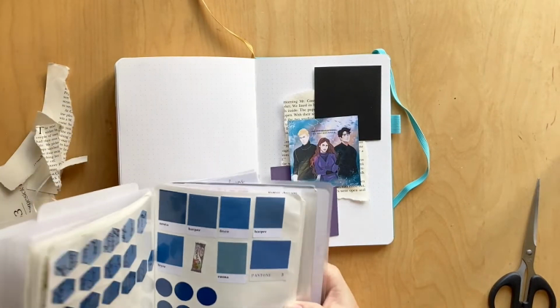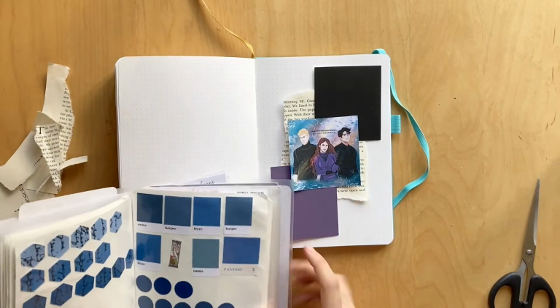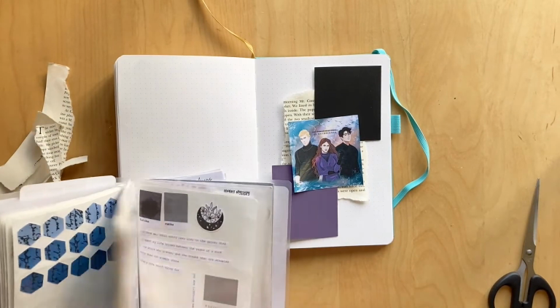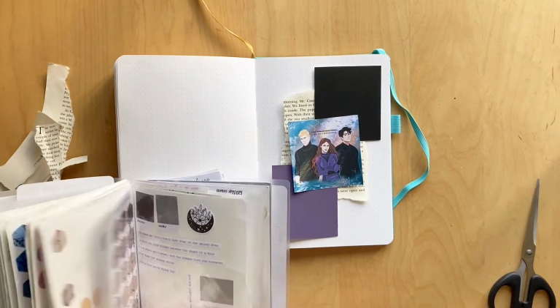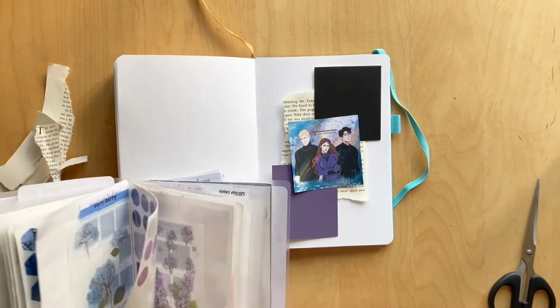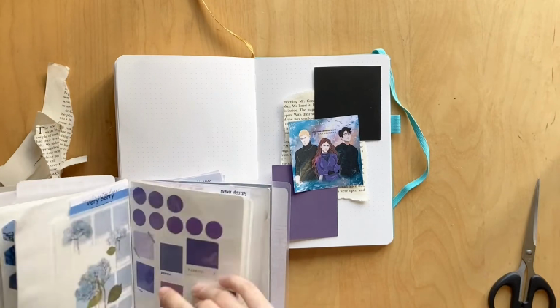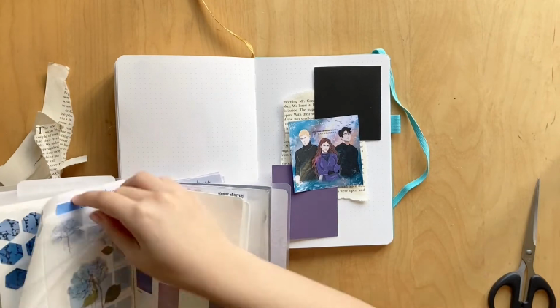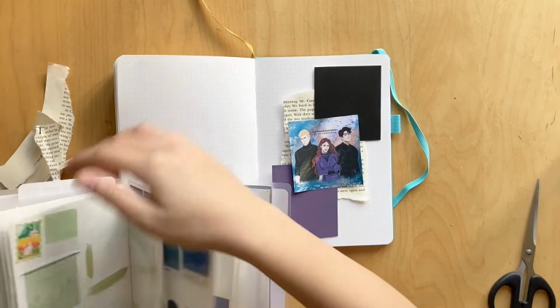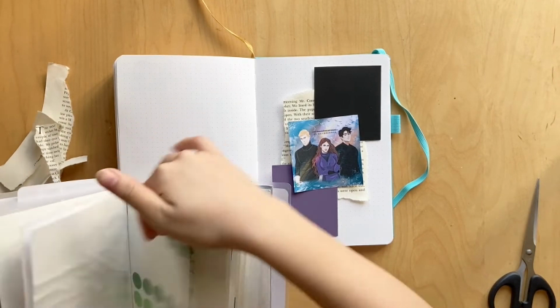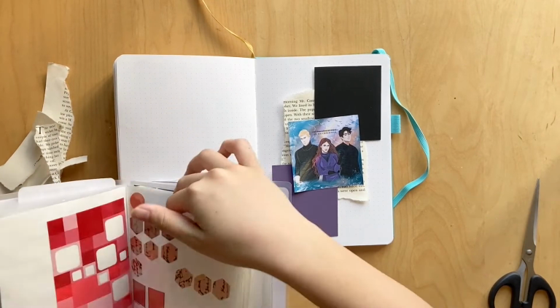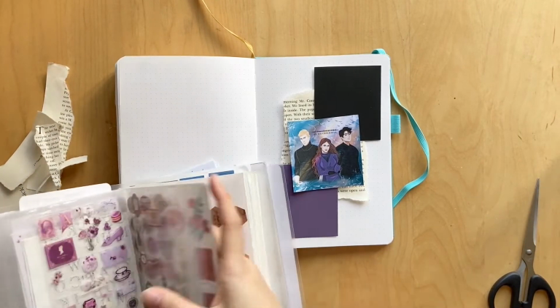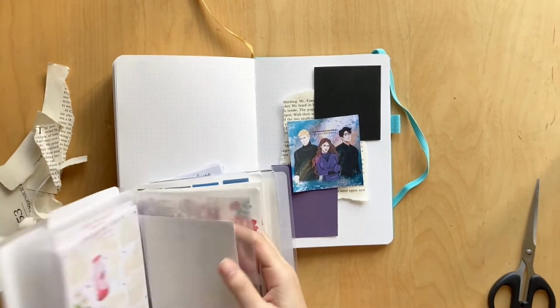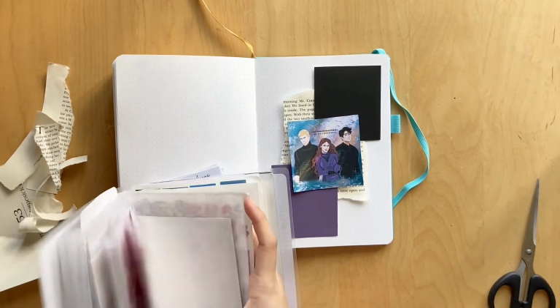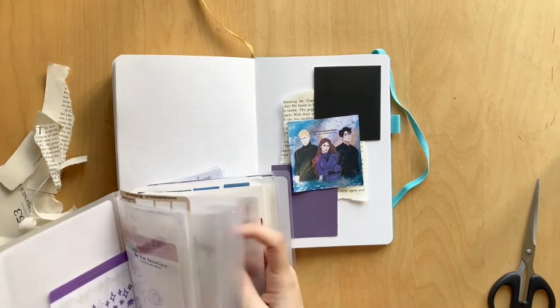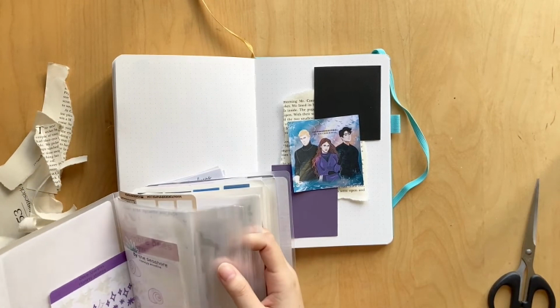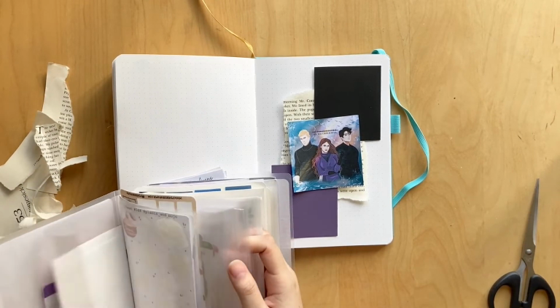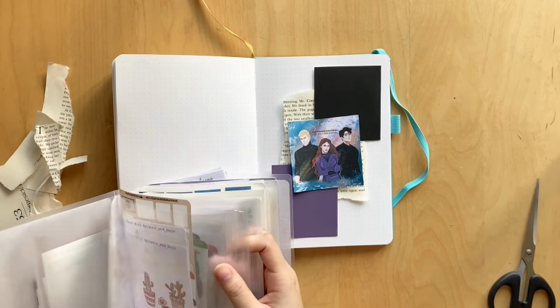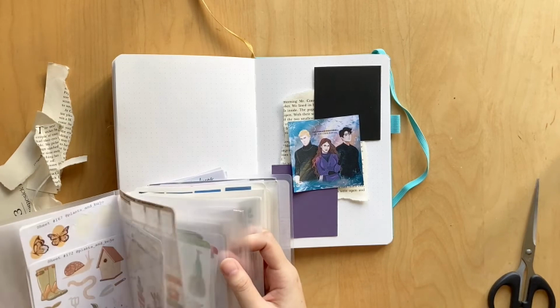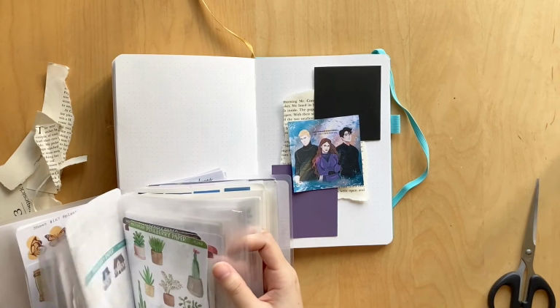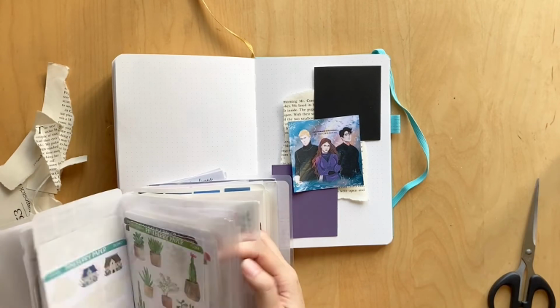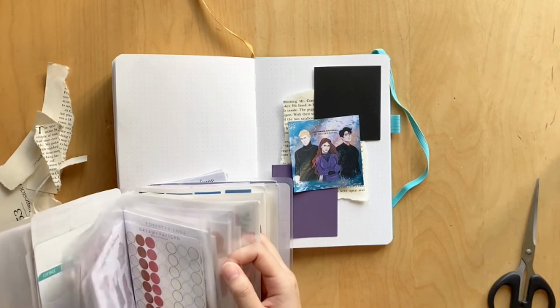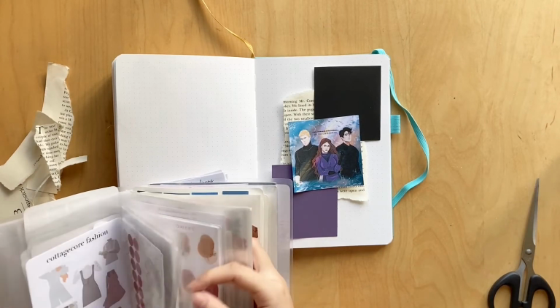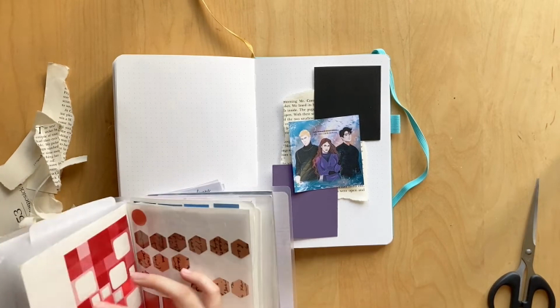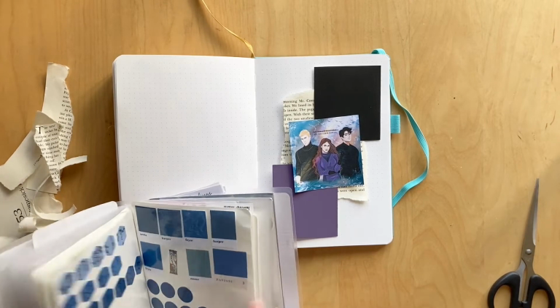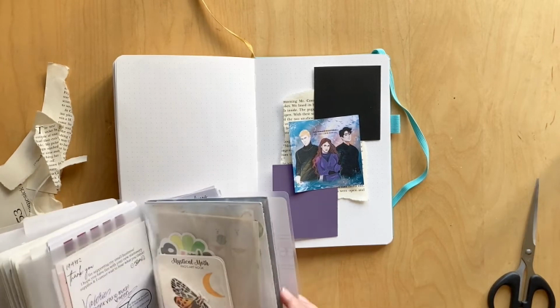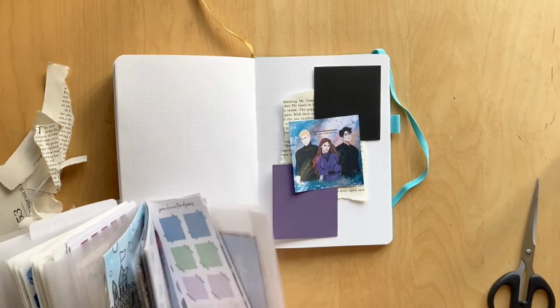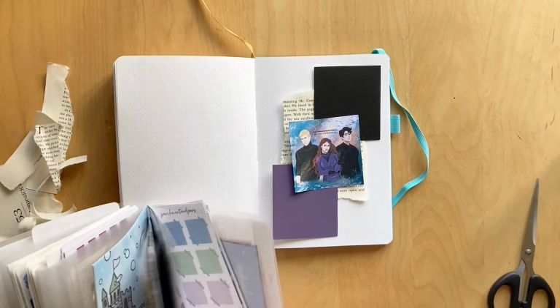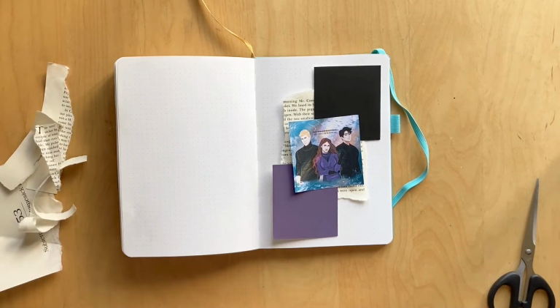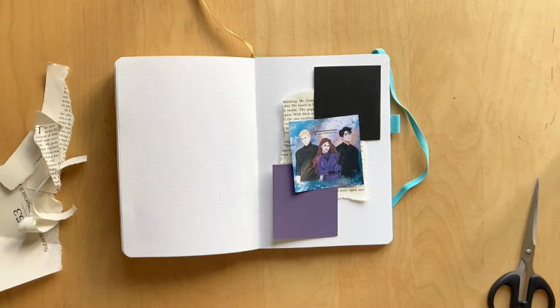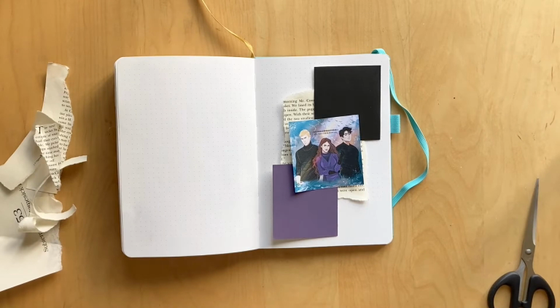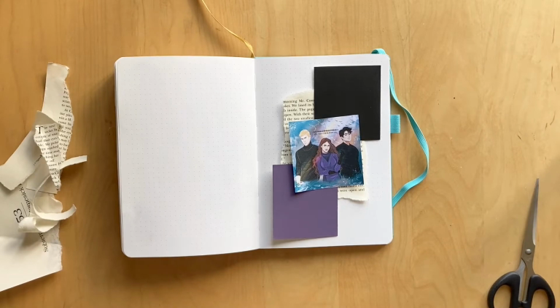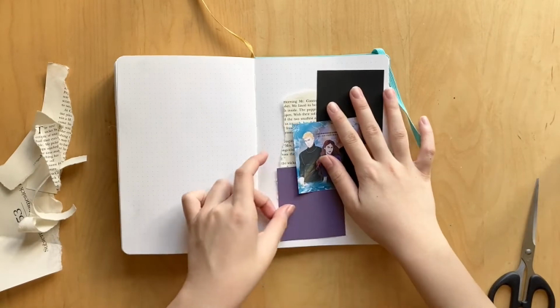The theme for this month — I'm doing a YA book series theme for every month of the year in 2022 — is Shatter Me, which is really fun. It's a dystopian series, if you haven't heard of it, though I'm sure you have because it has gained quite a bit of popularity through BookTok and everything.